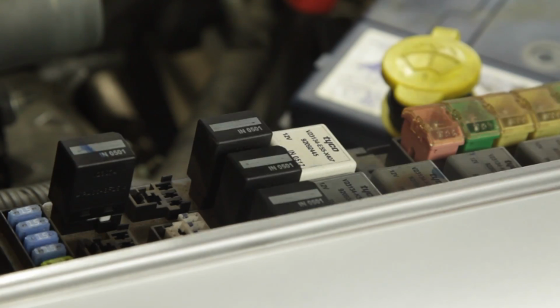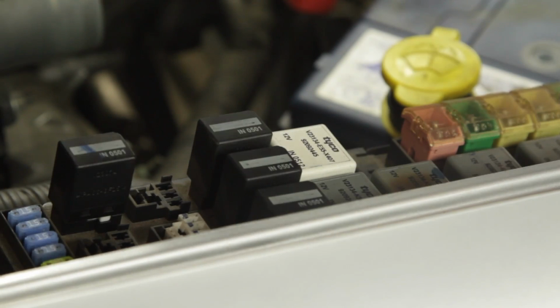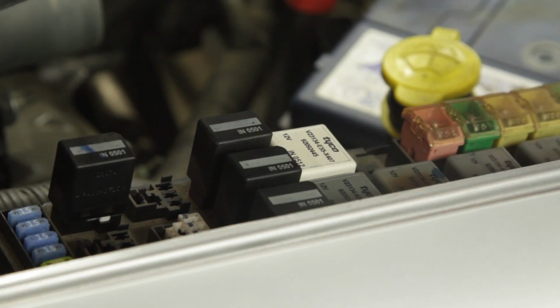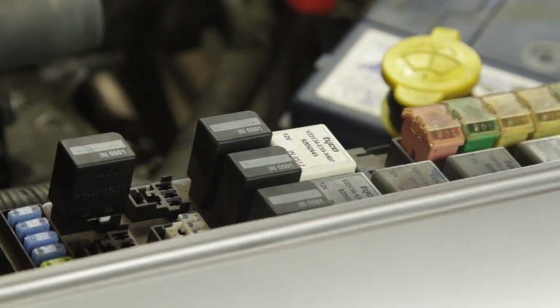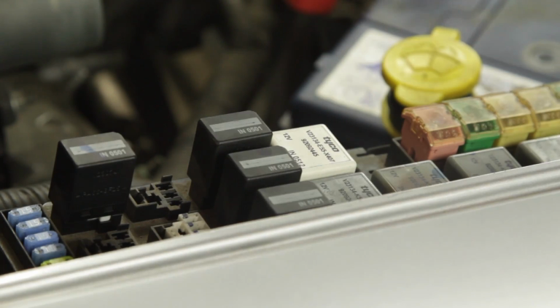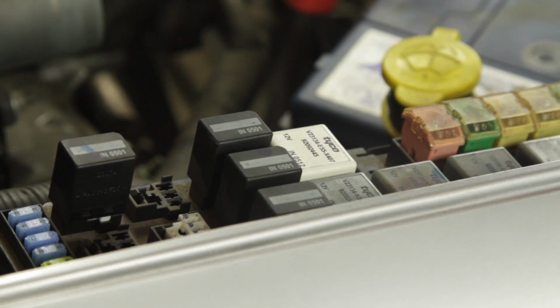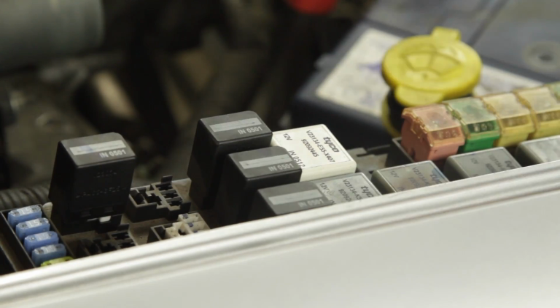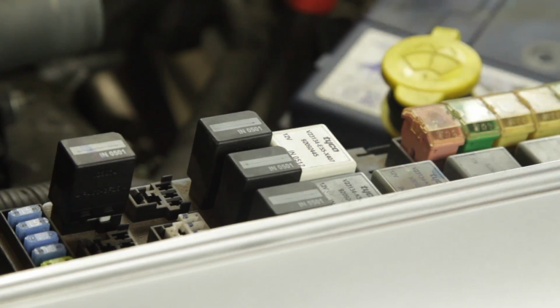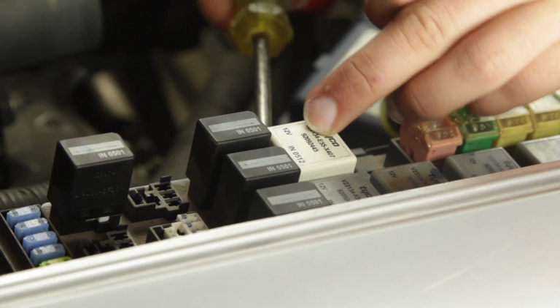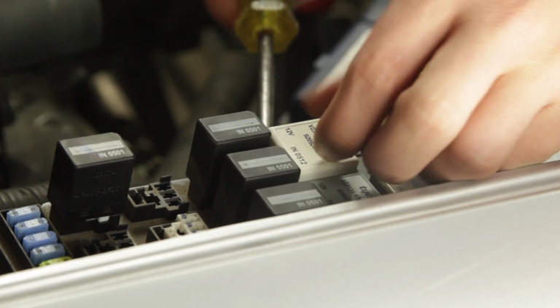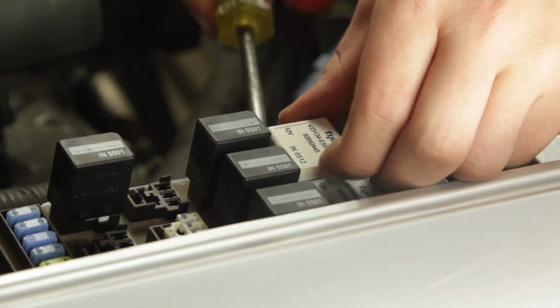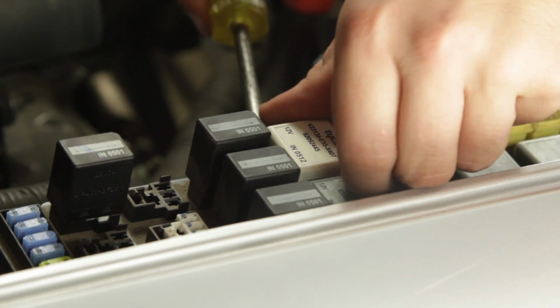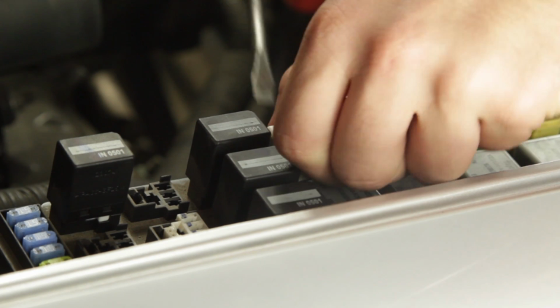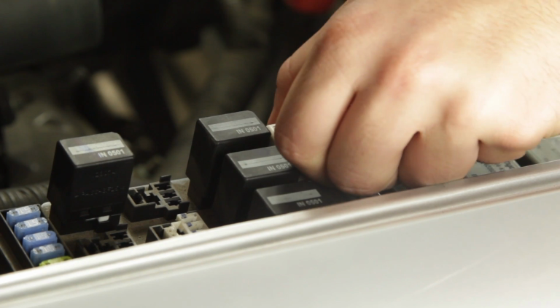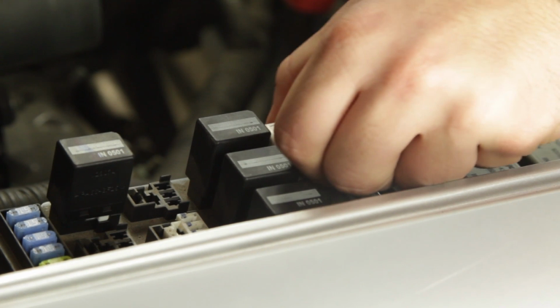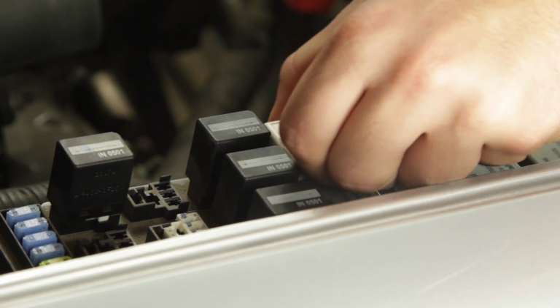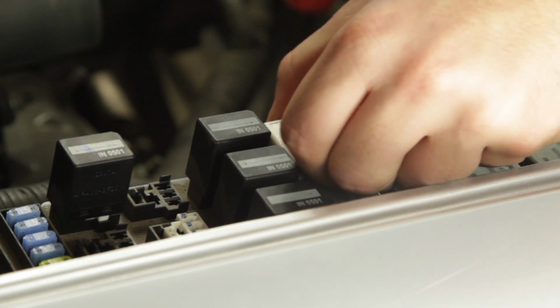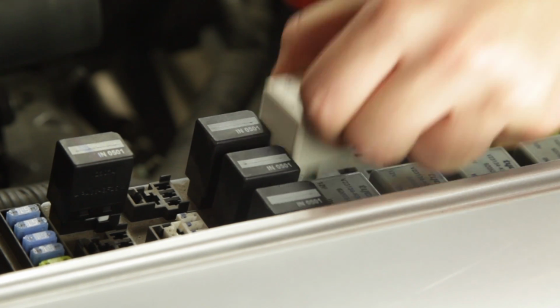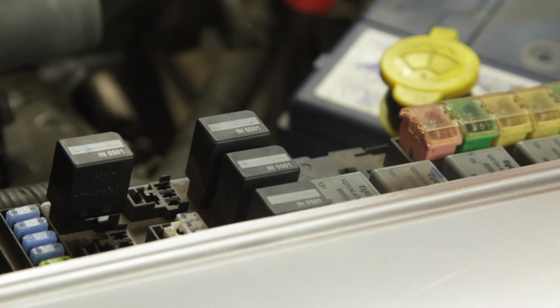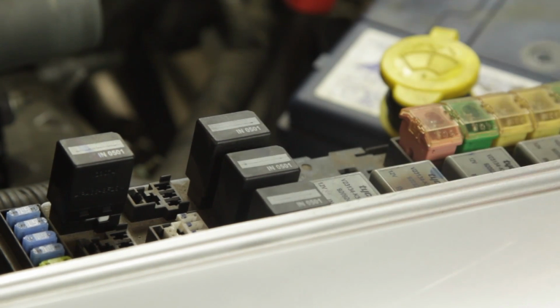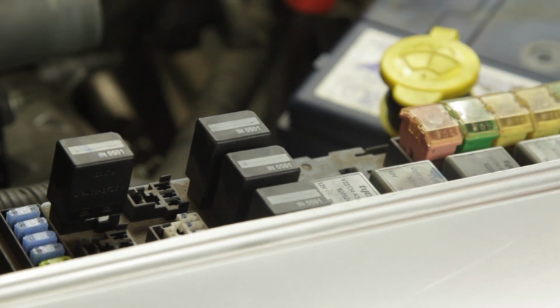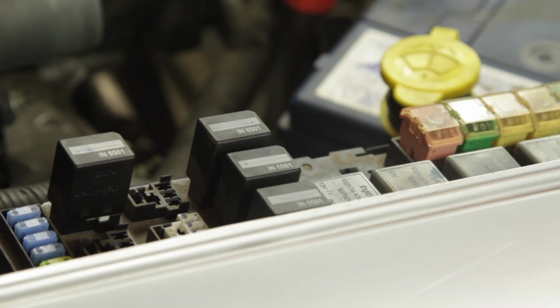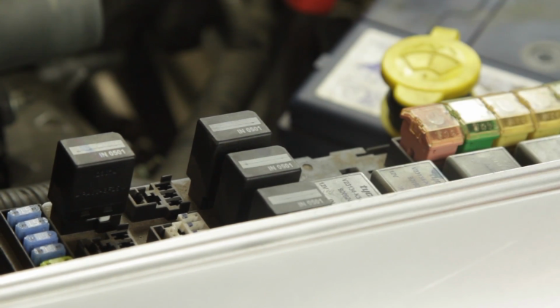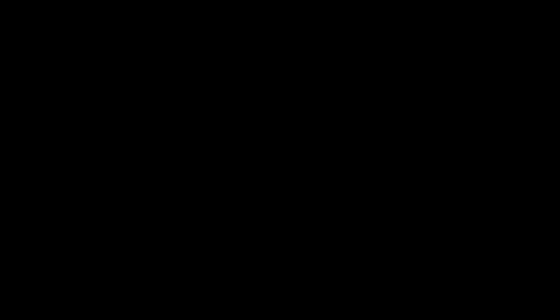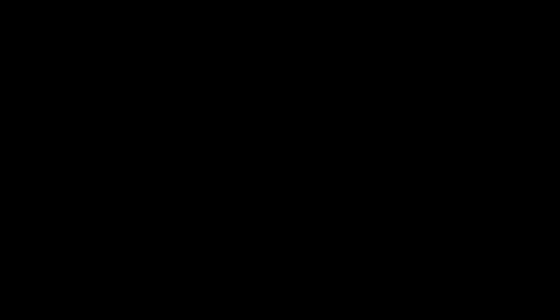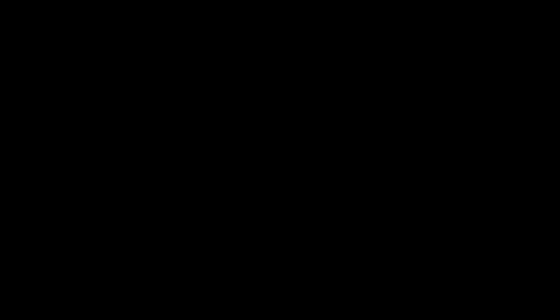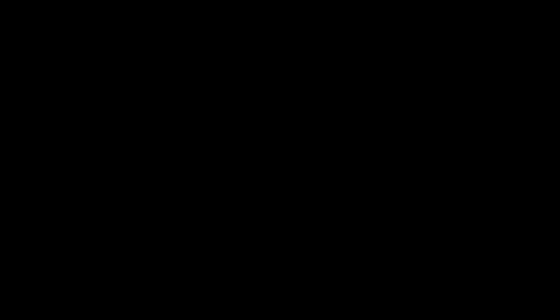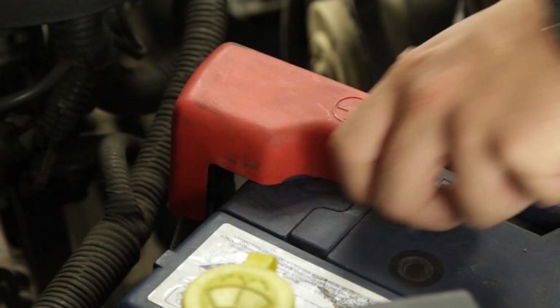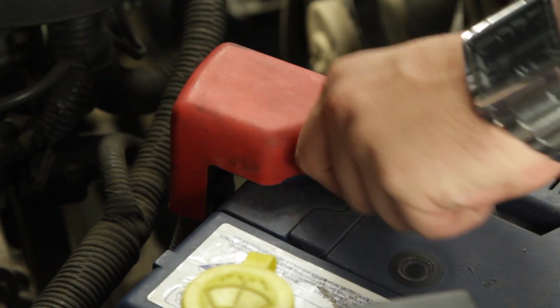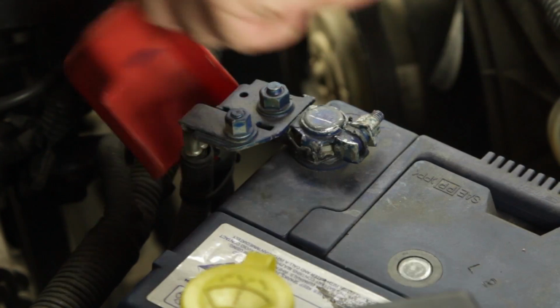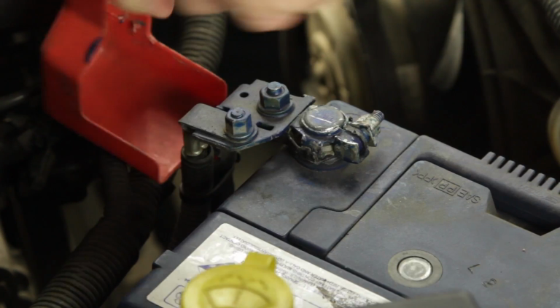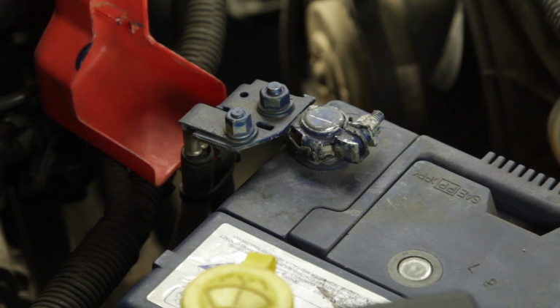it is important to check that it is not just a faulty relay, so locate and replace the fan control relay with another identical relay from the relay box for testing.